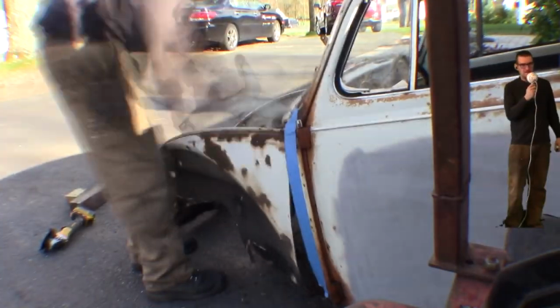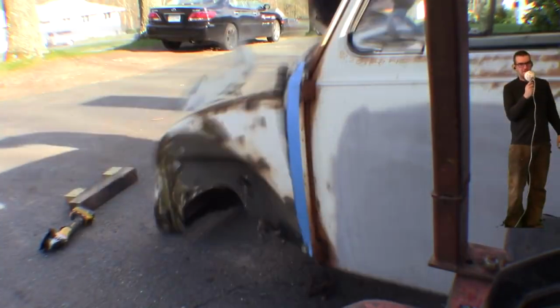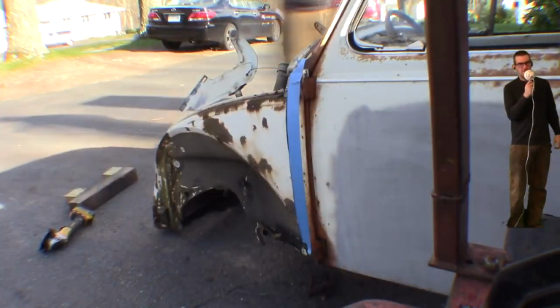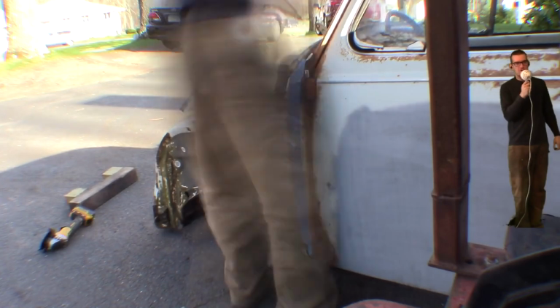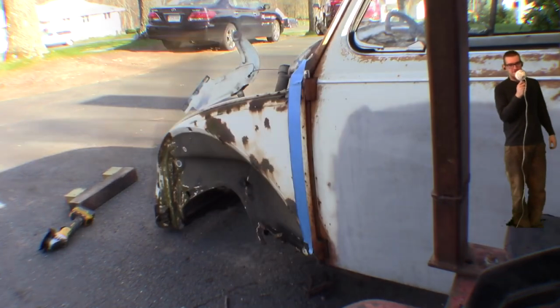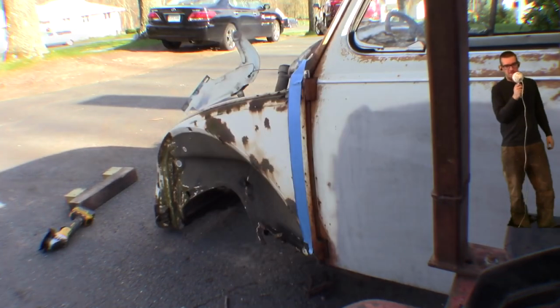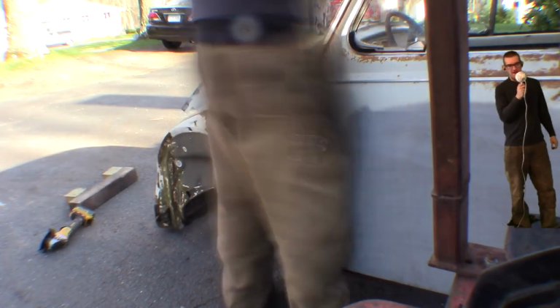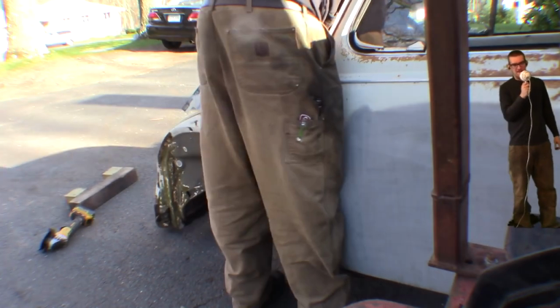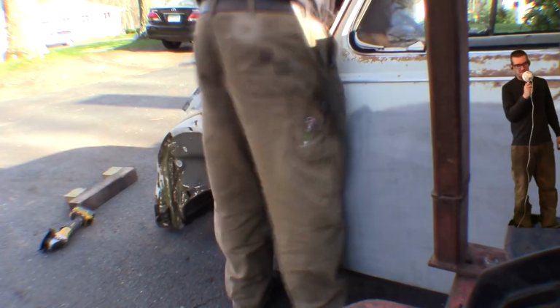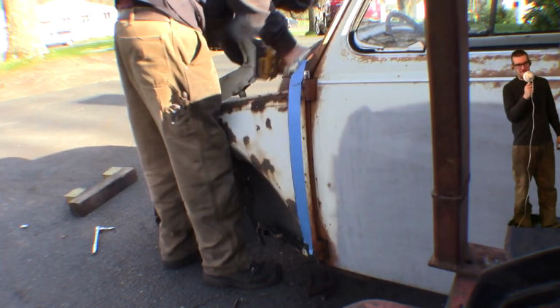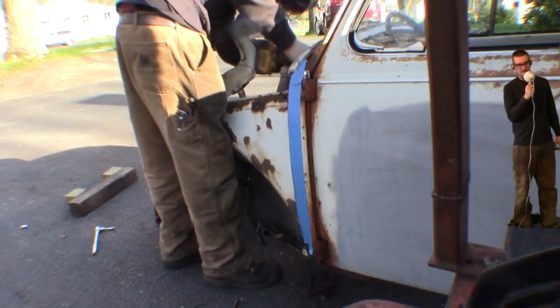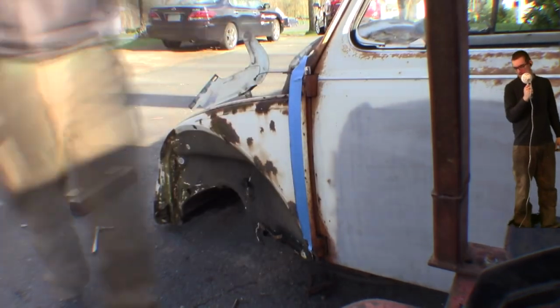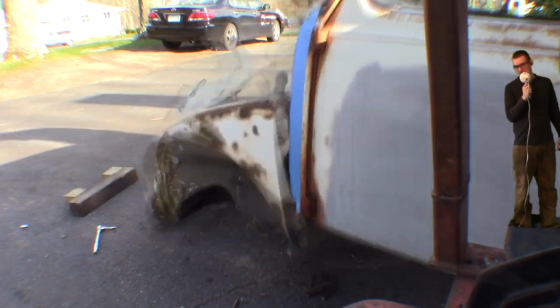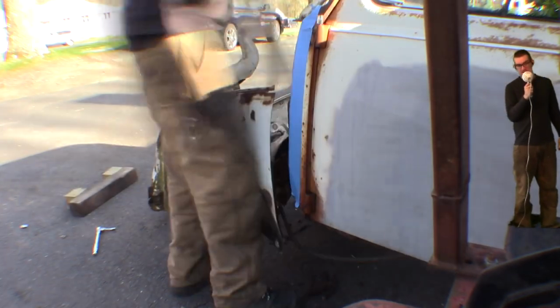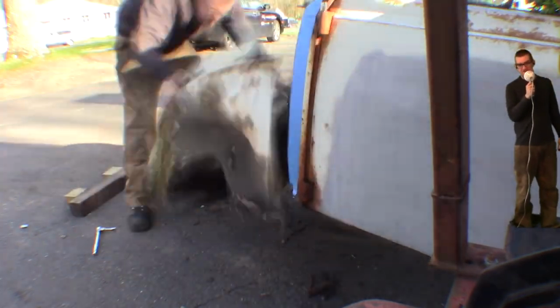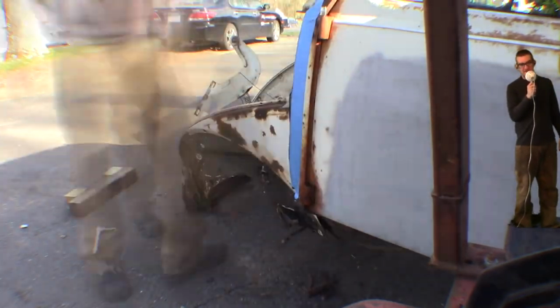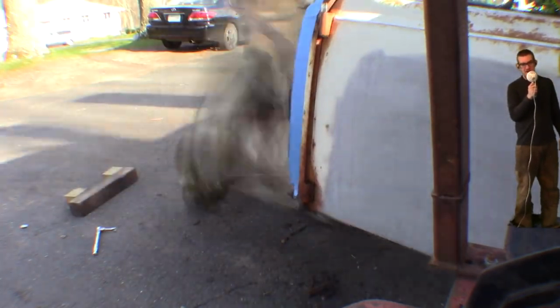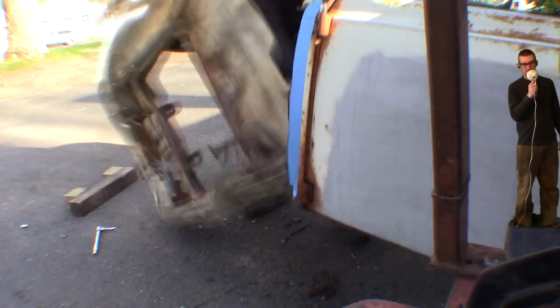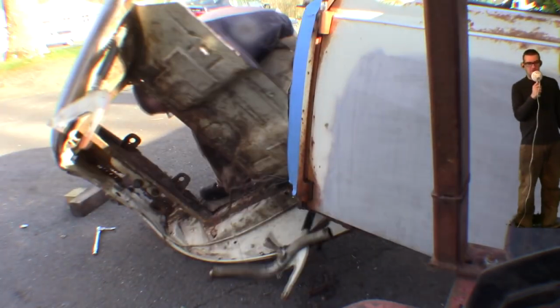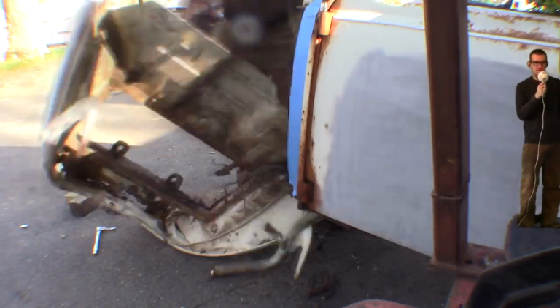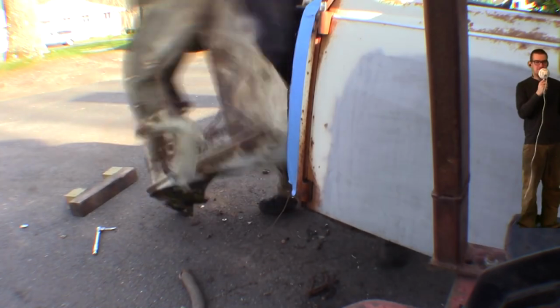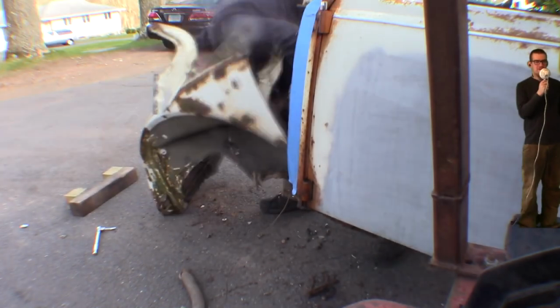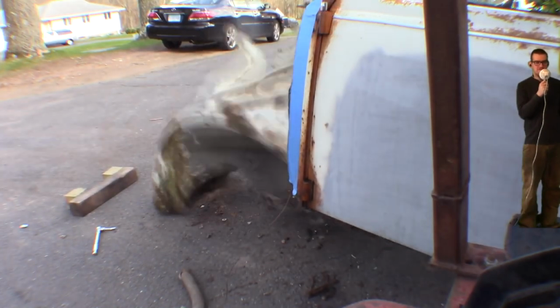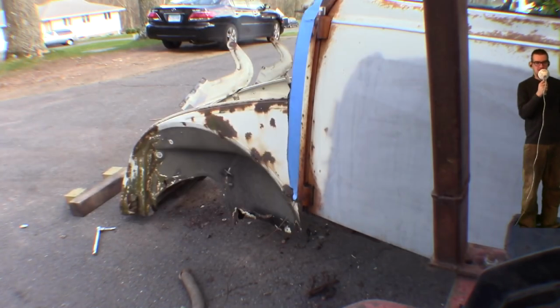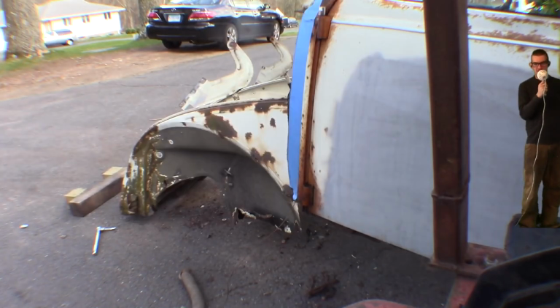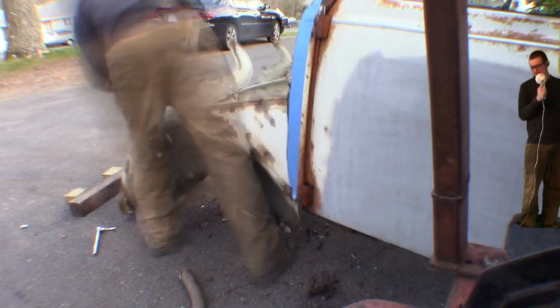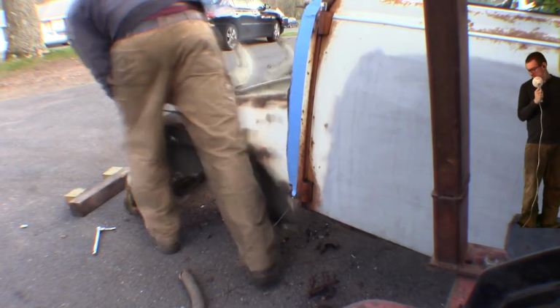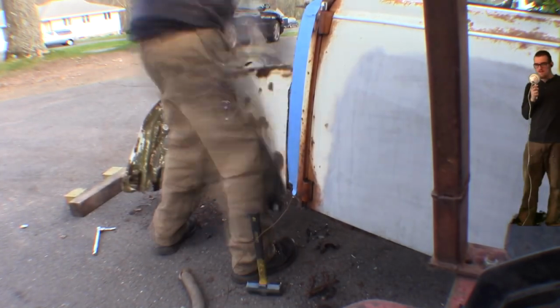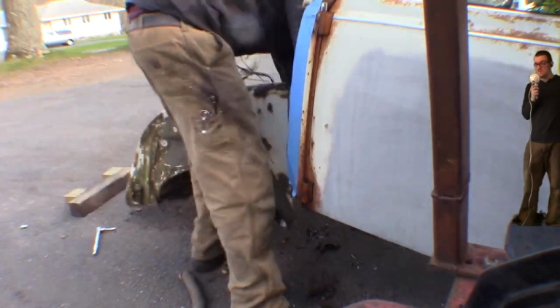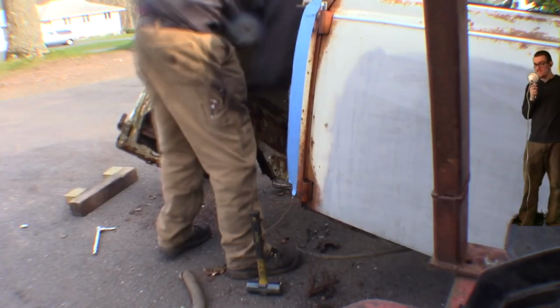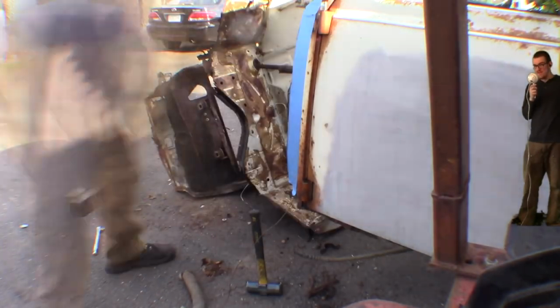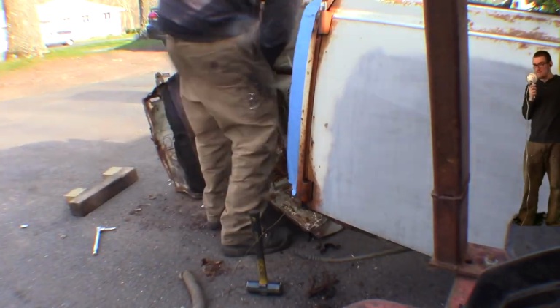On the beetle, the nose is part of the body — it doesn't bolt on. I ended up just cutting it off. I'm gonna go with a whole fiberglass front end in the end, but we'll see if there's any fitment problems when we get there.